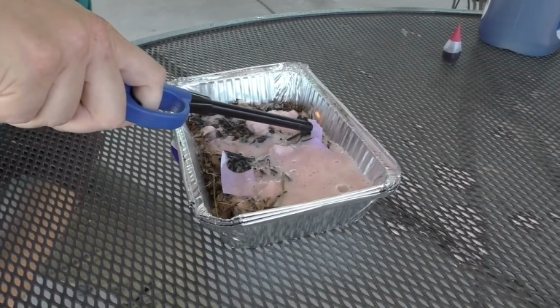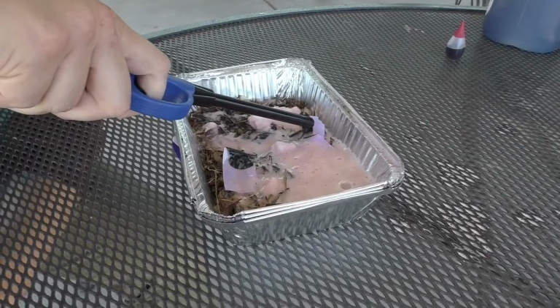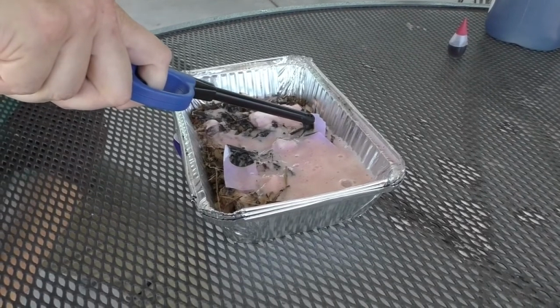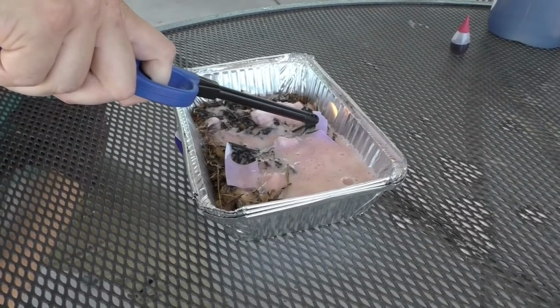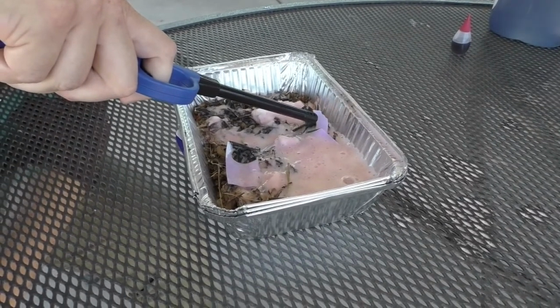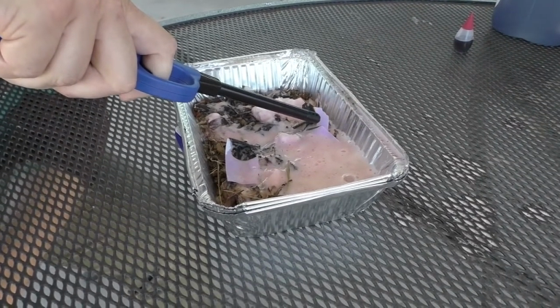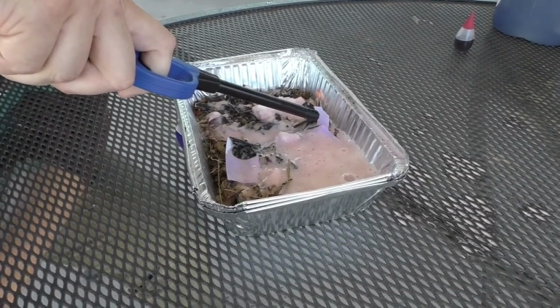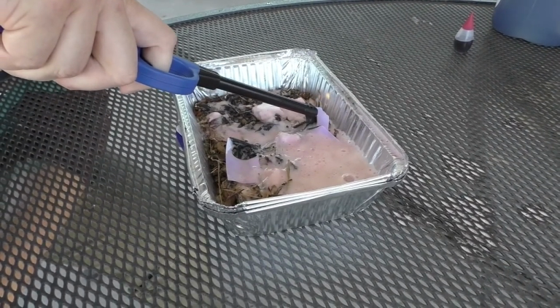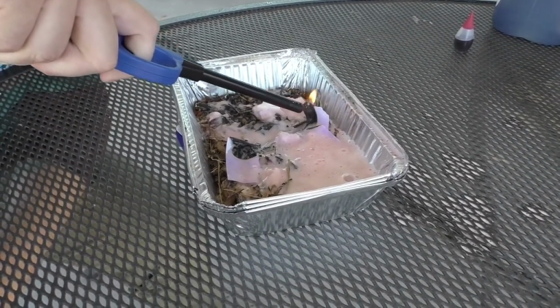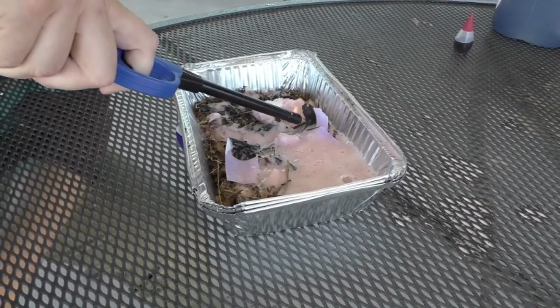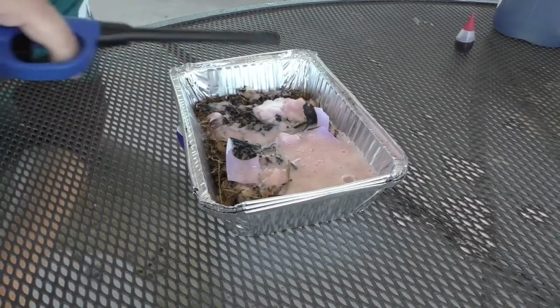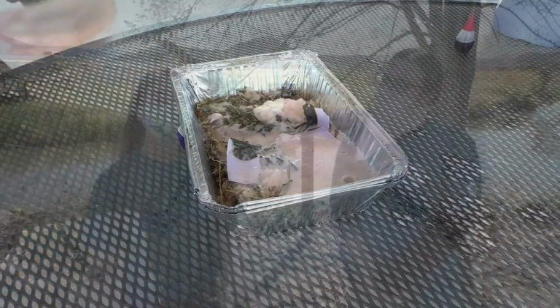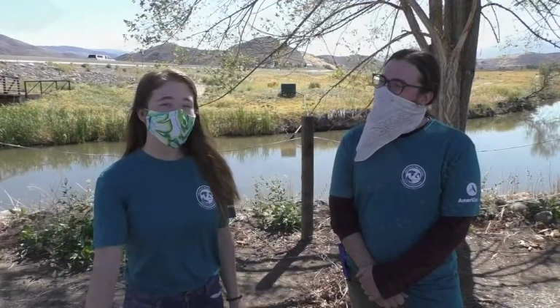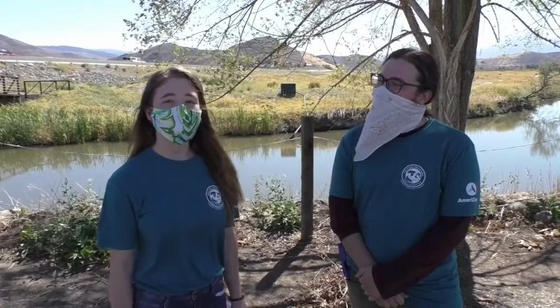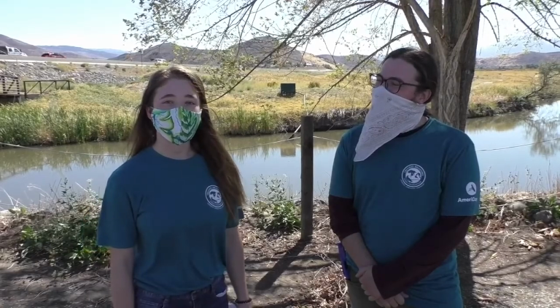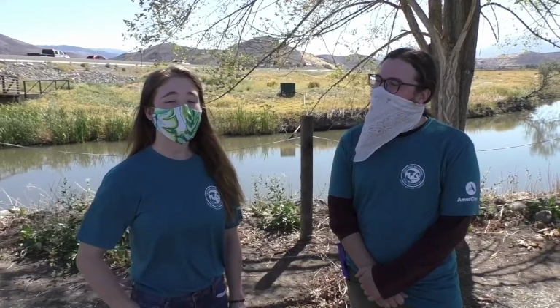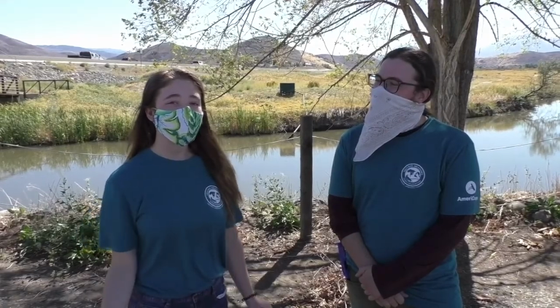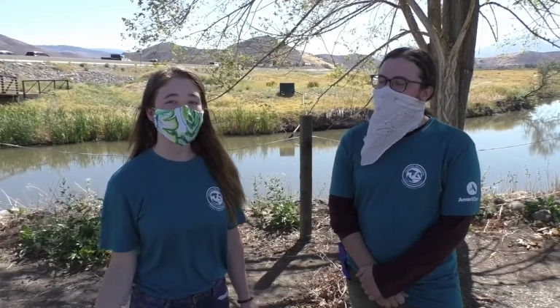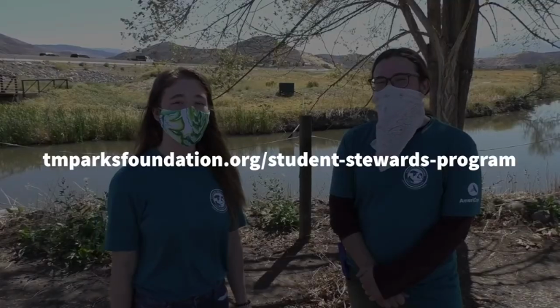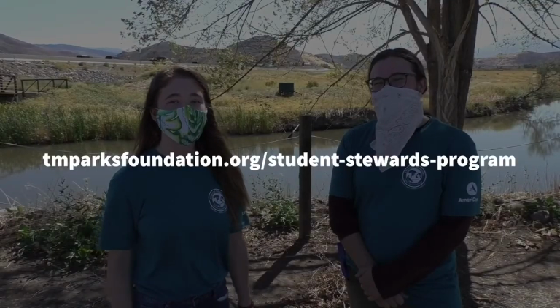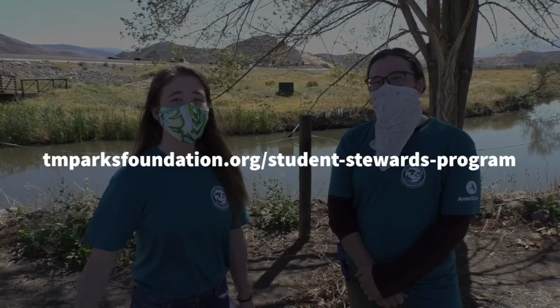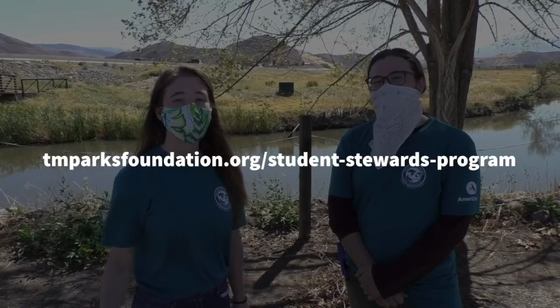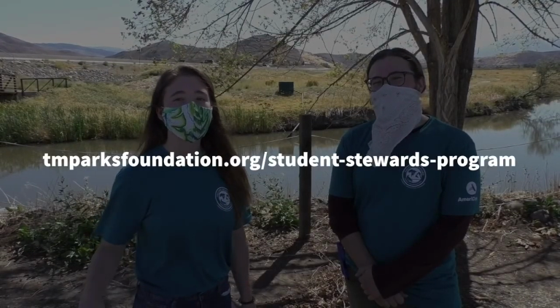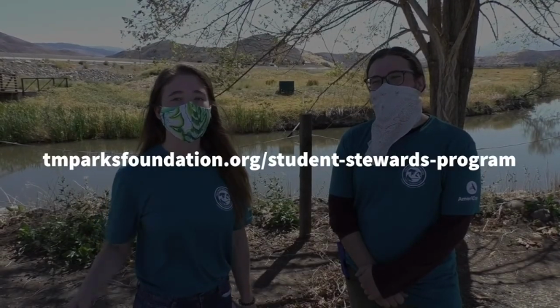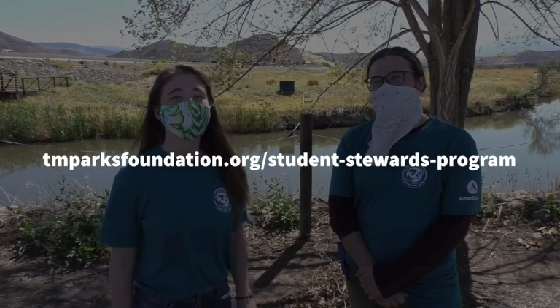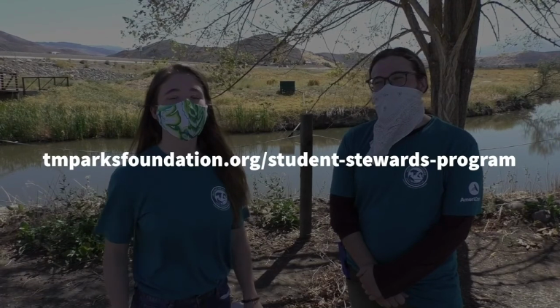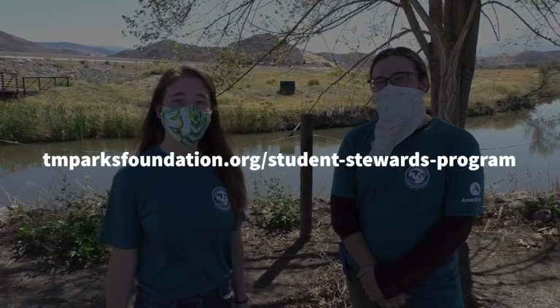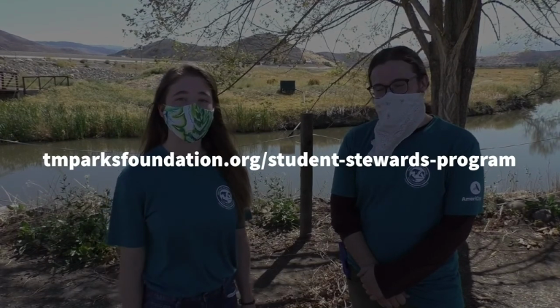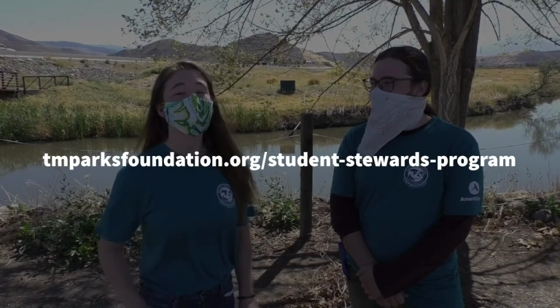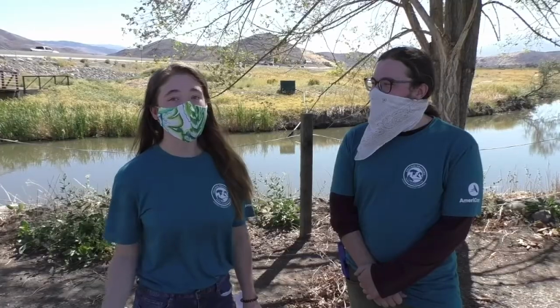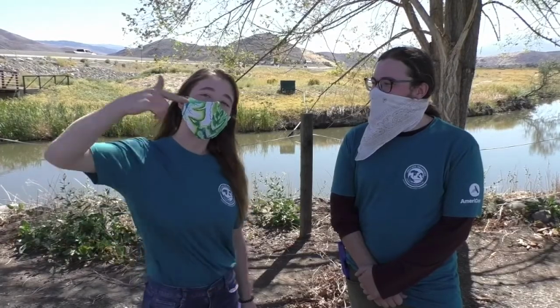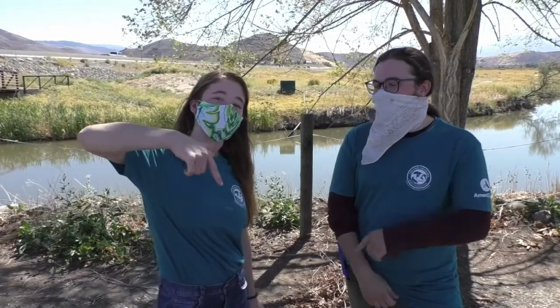It's so cool! Thanks for tuning in, Naturalists! If you'd like to see more cool experiments, follow us at Truckee Meadows Park Foundation Student Stewards Program page or subscribe down below!